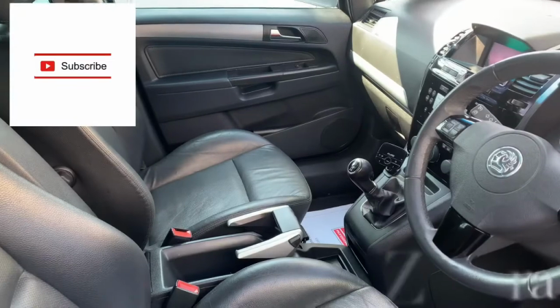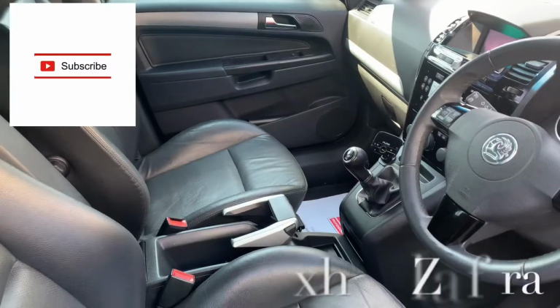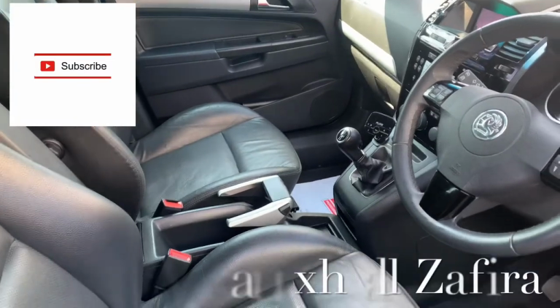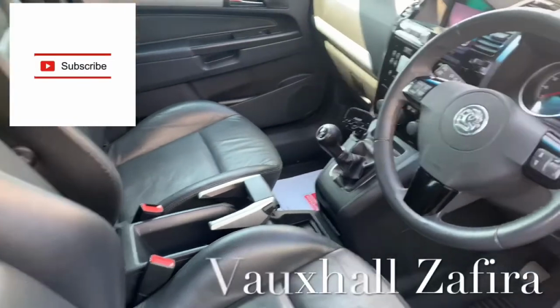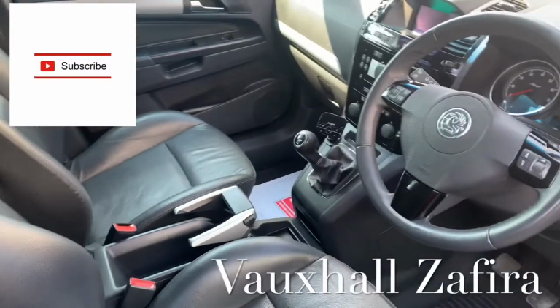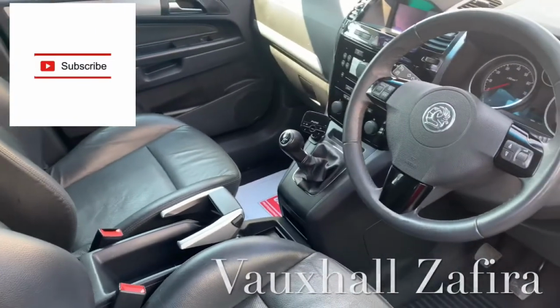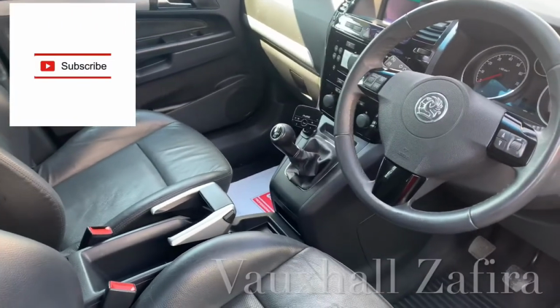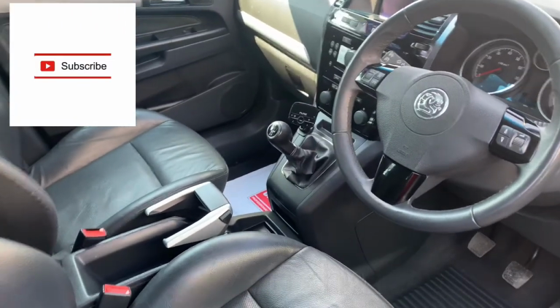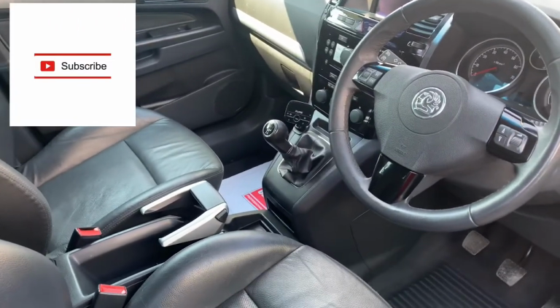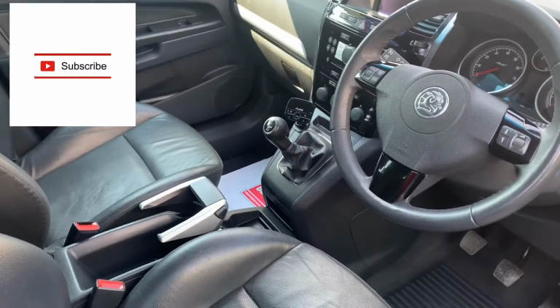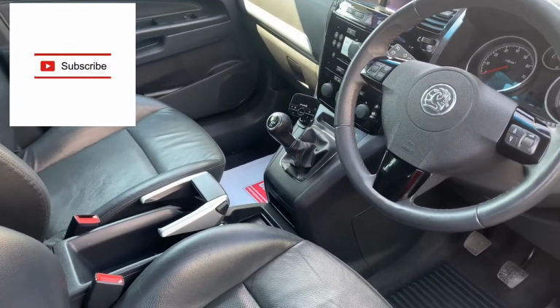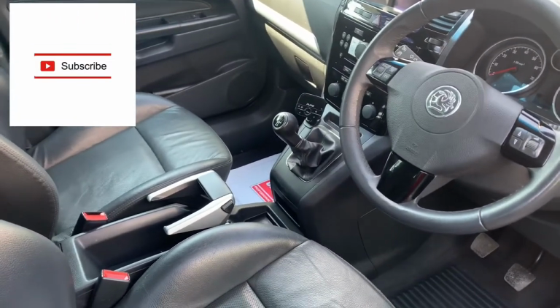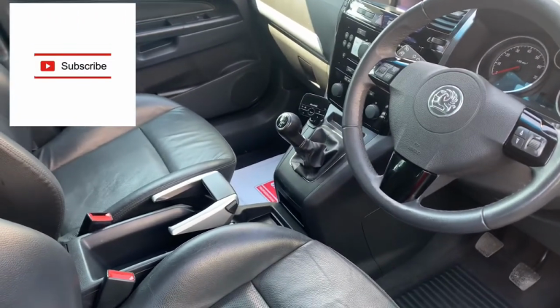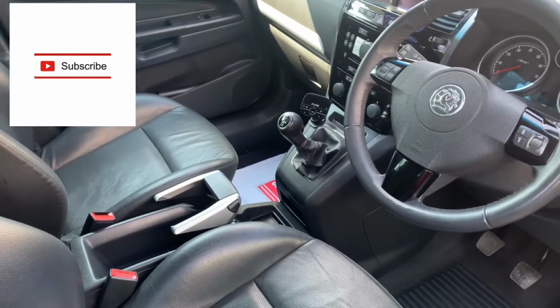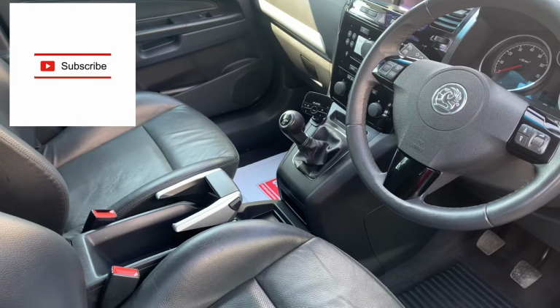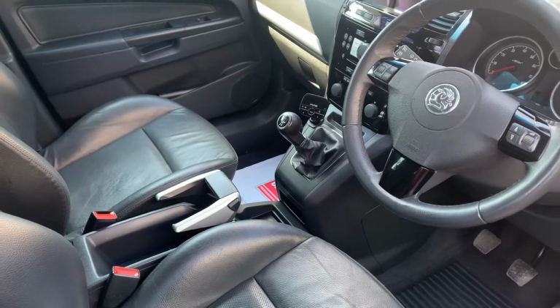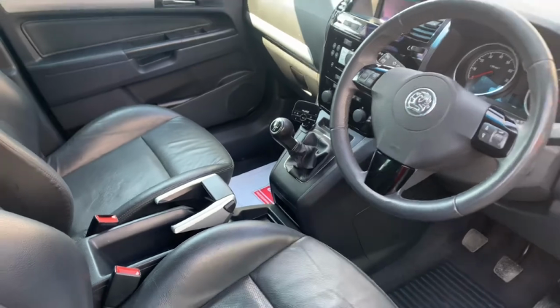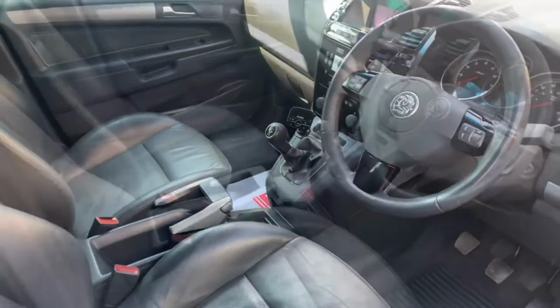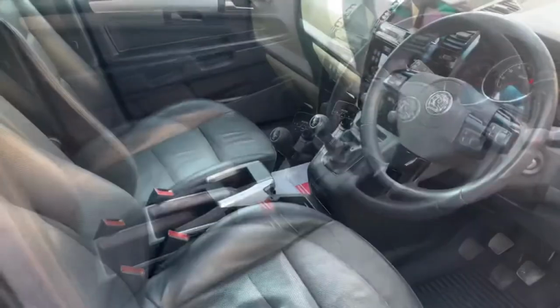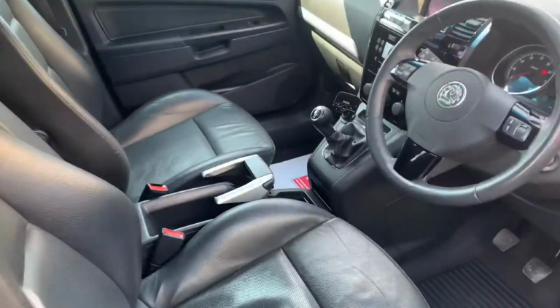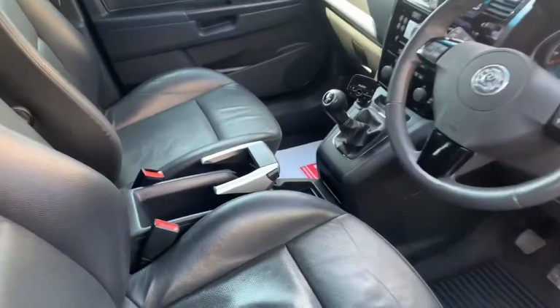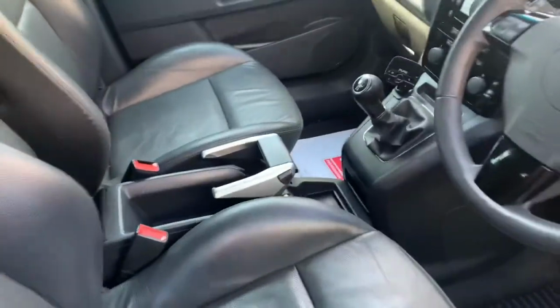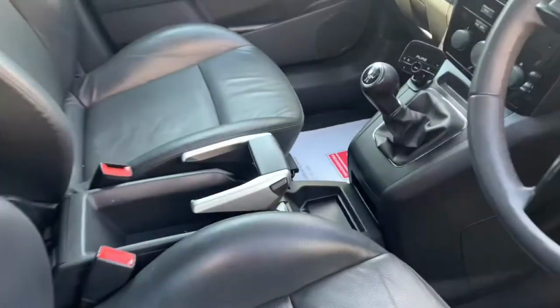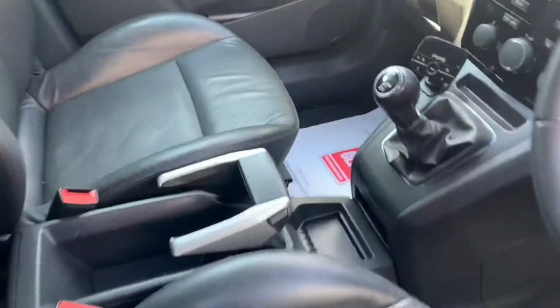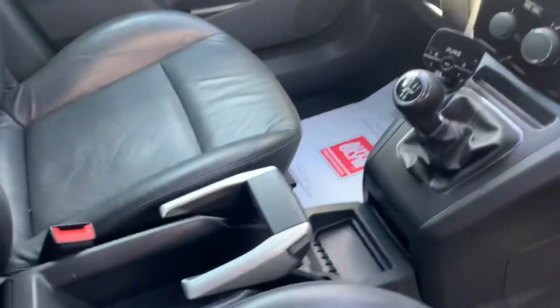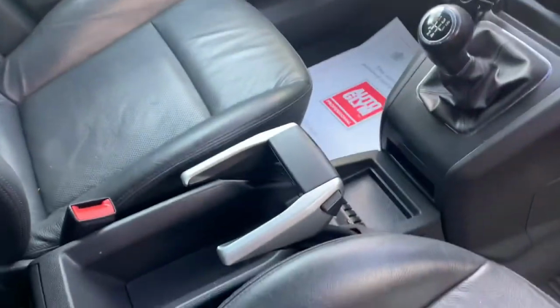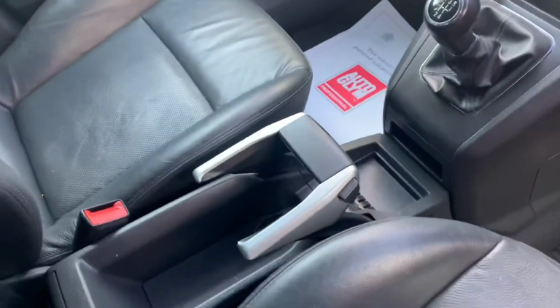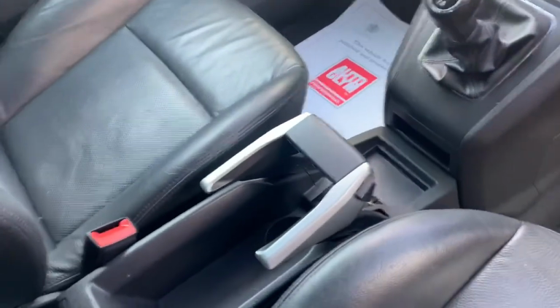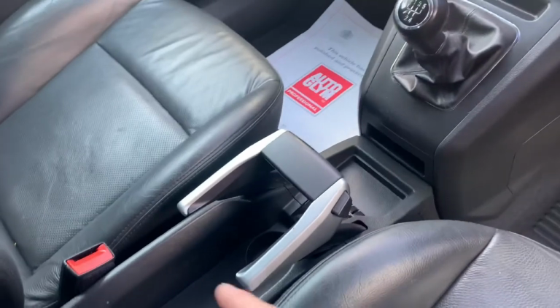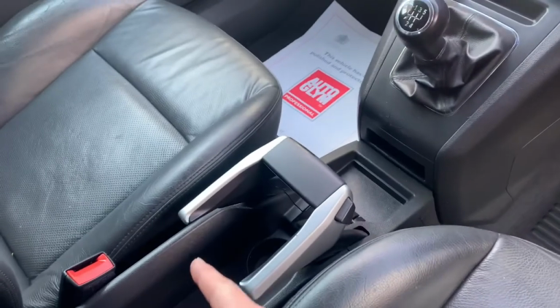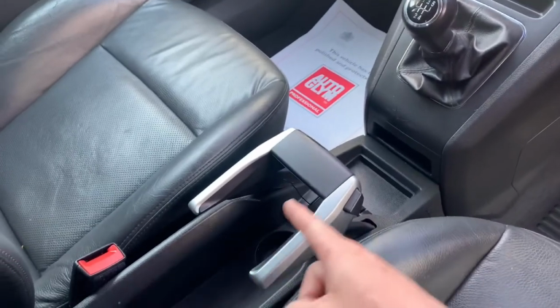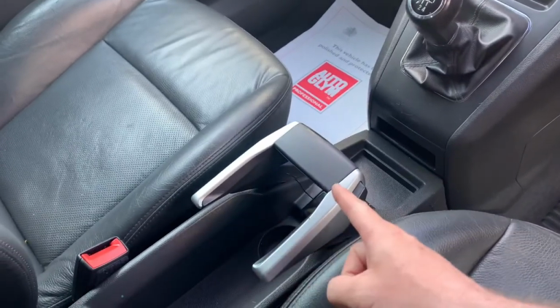Hi guys, welcome back. Today we've got a Vauxhall Sephira and I'm going to show you where the OBD port is located. Head to the center console of the car — you've got your handbrake there.